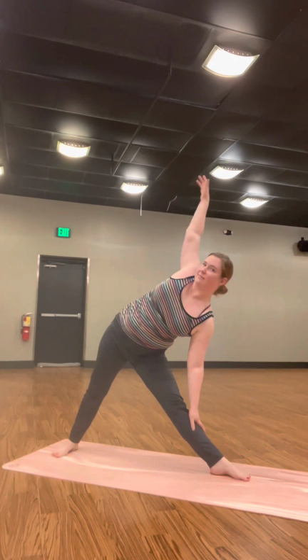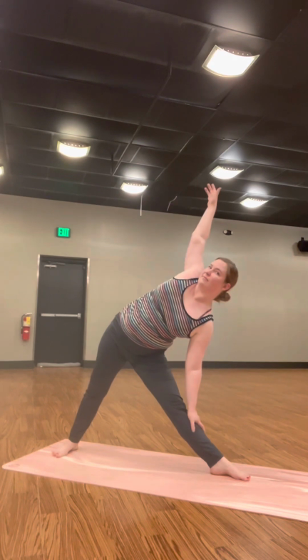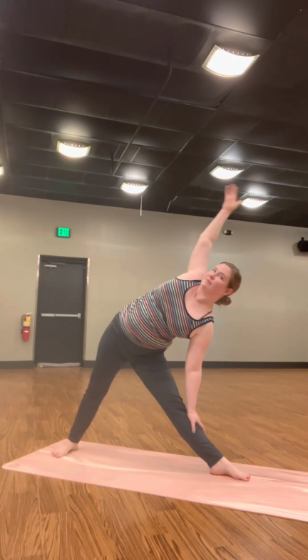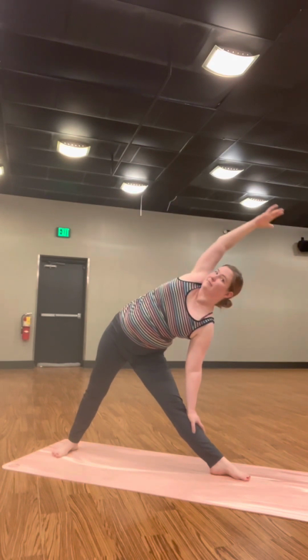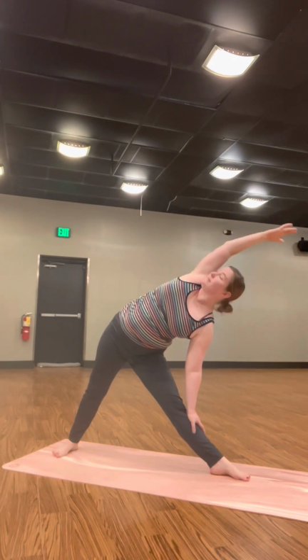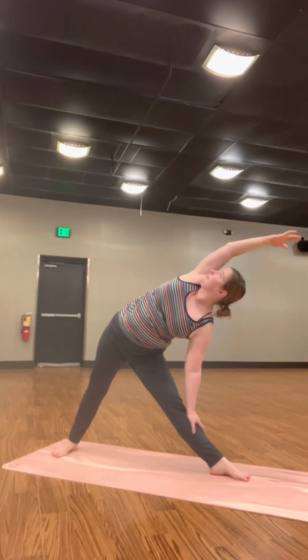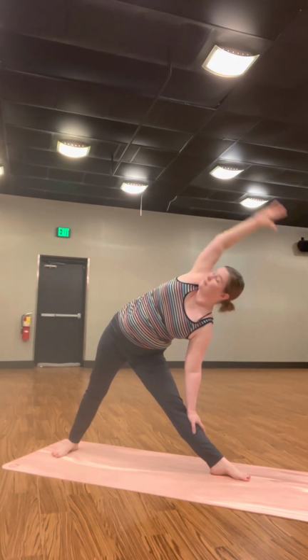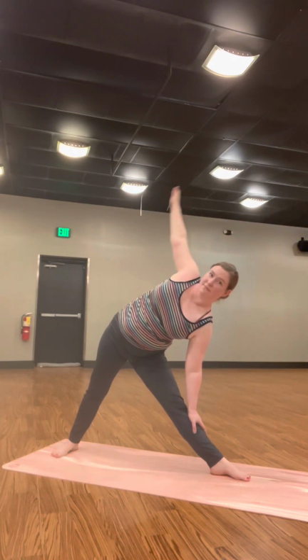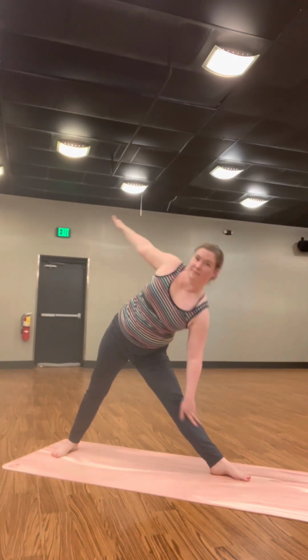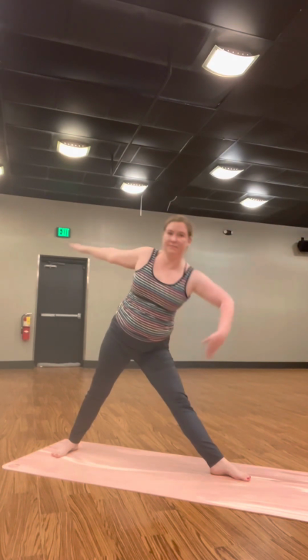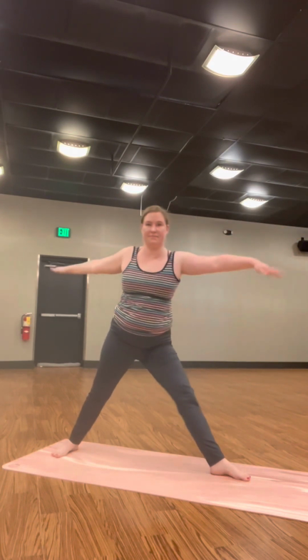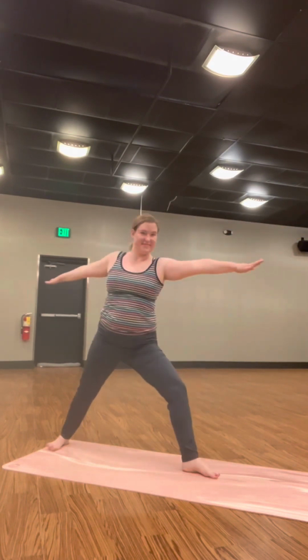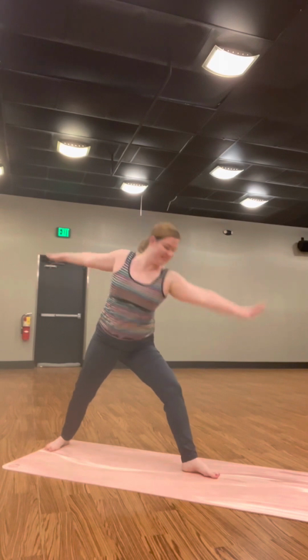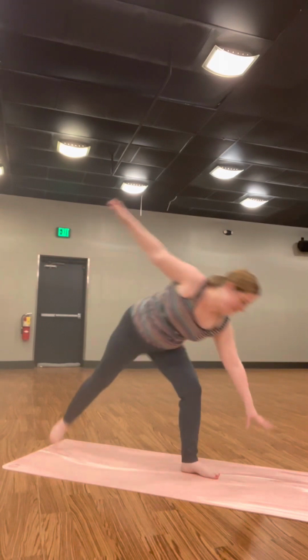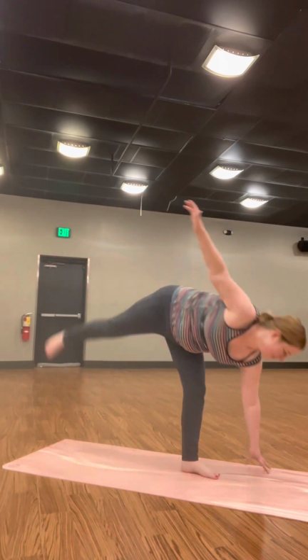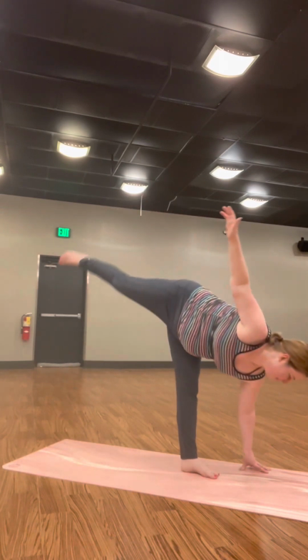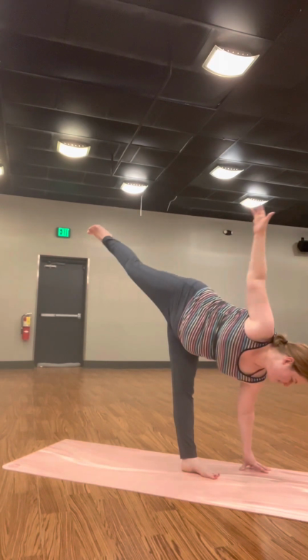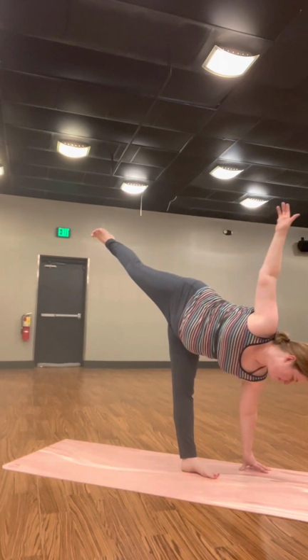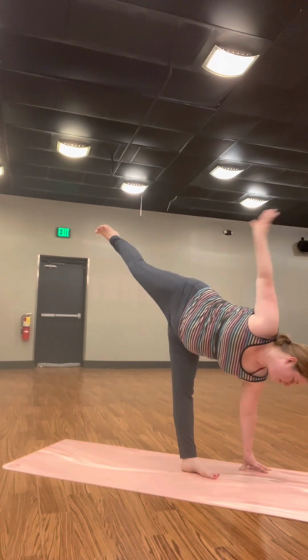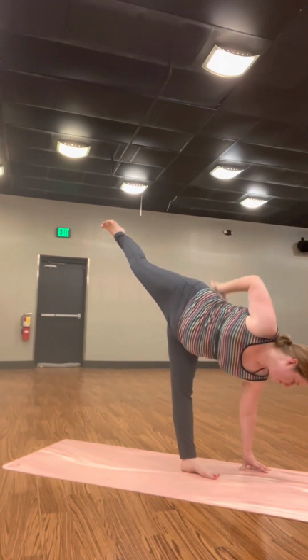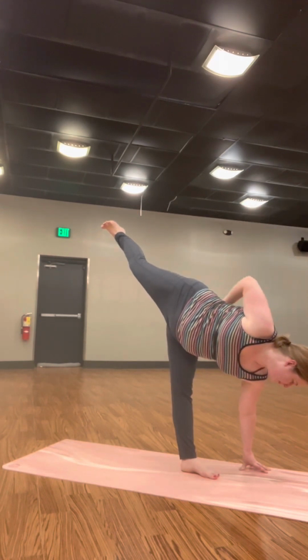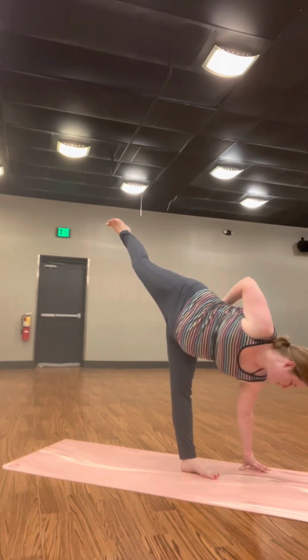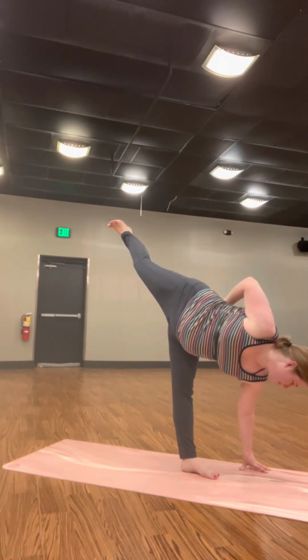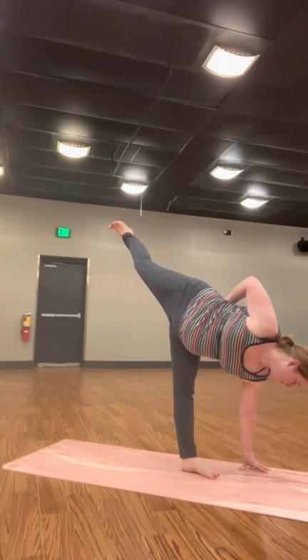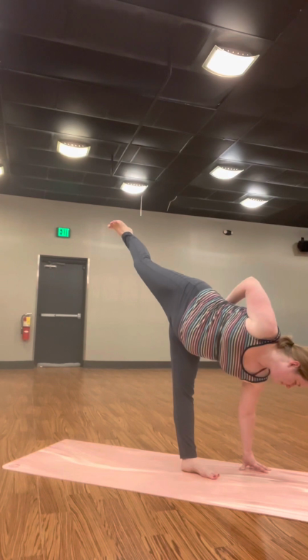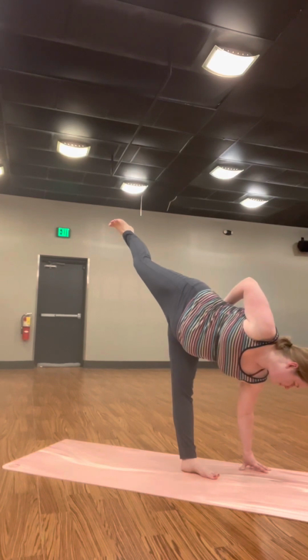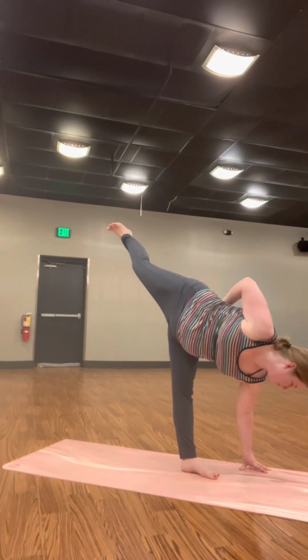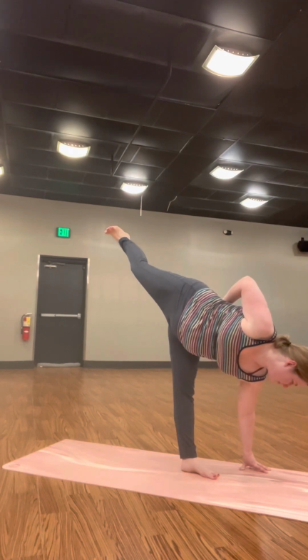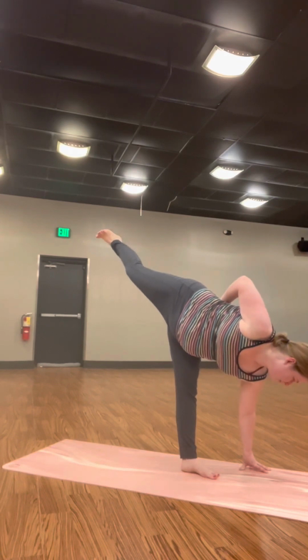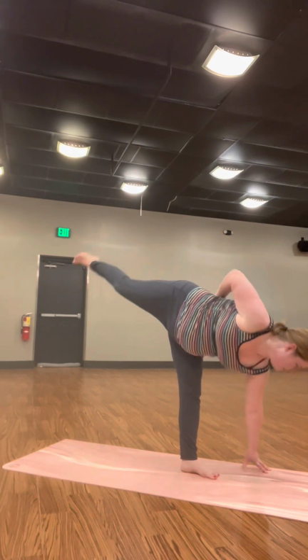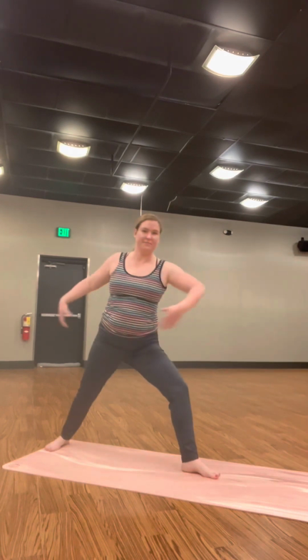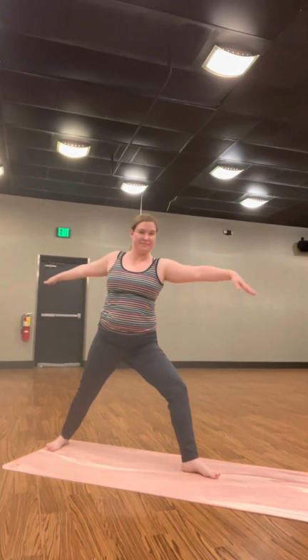Move into triangle pose — straighten your front leg. Look up. And come back to Warrior II. This time into your half moon. Look down, float your back leg, lift your foot higher than your hip. And make your way back to Warrior II, or to standing.